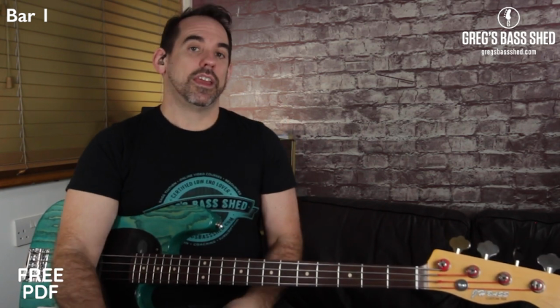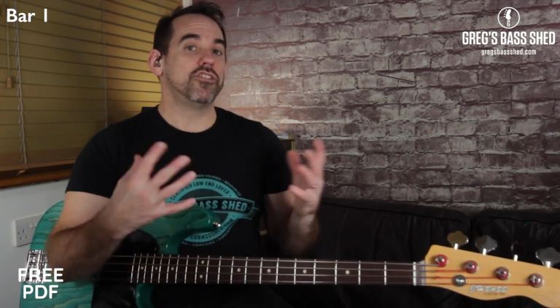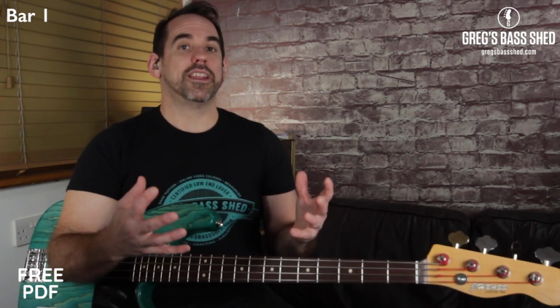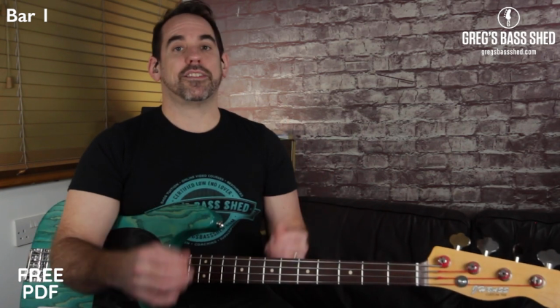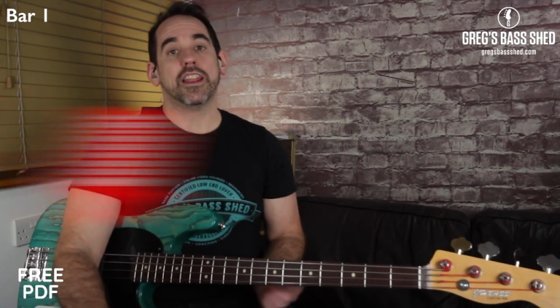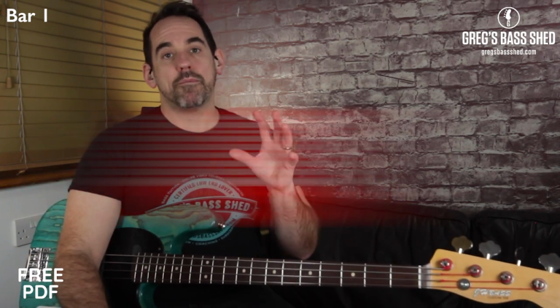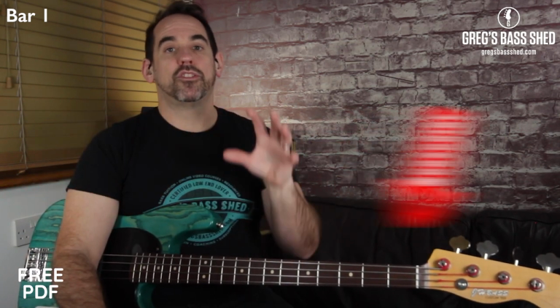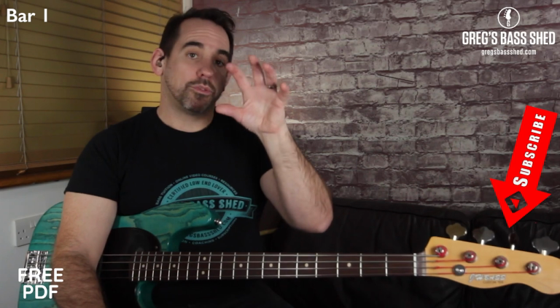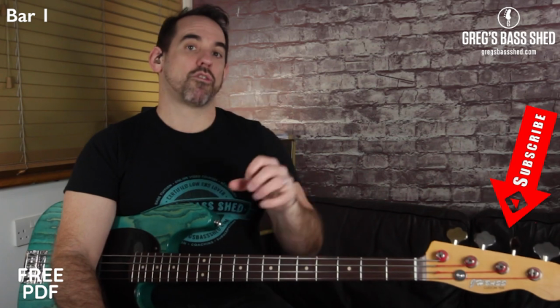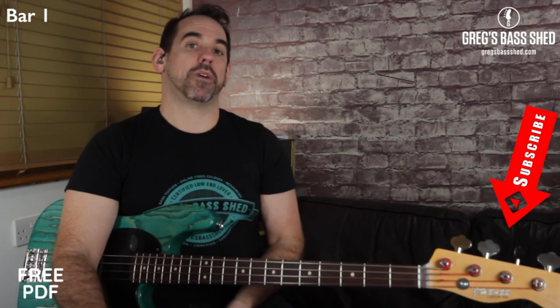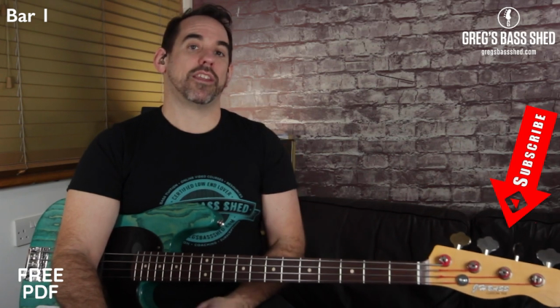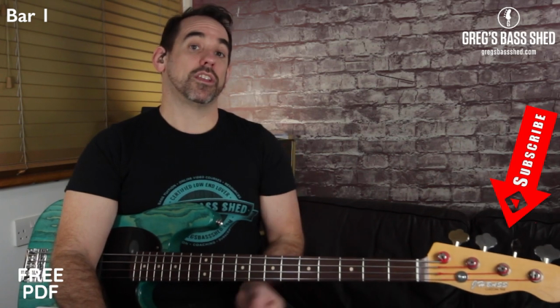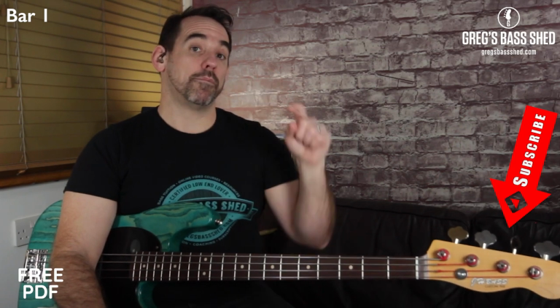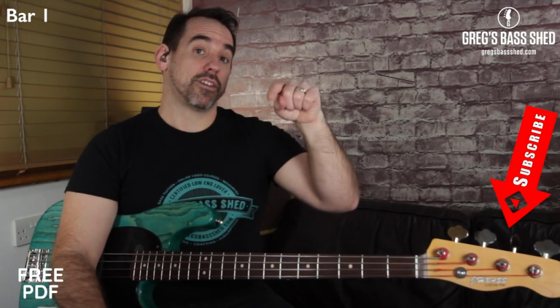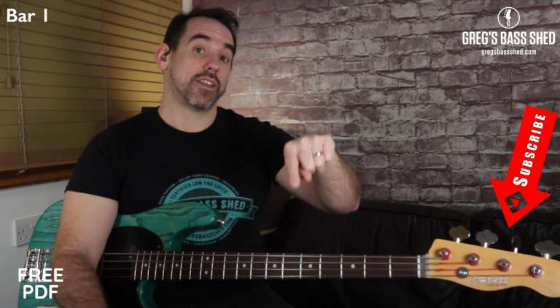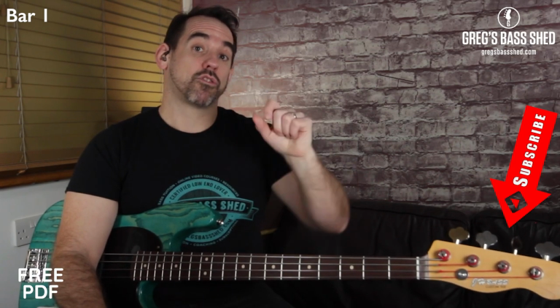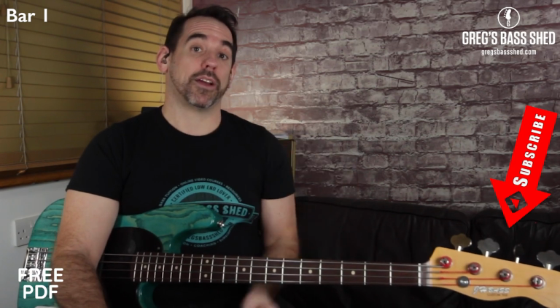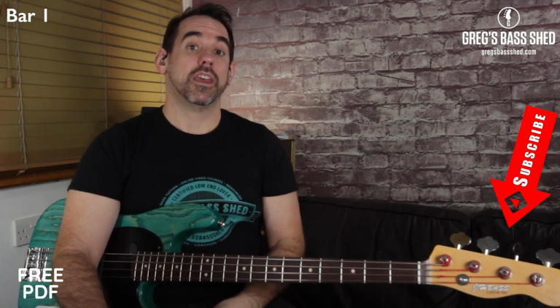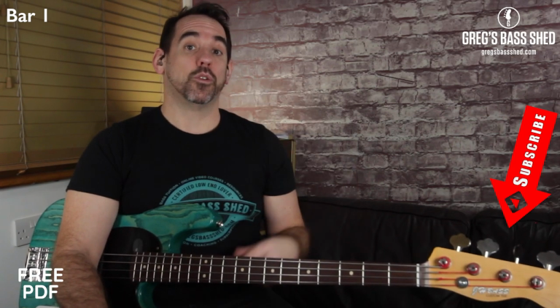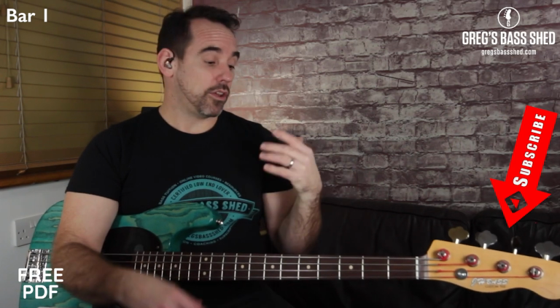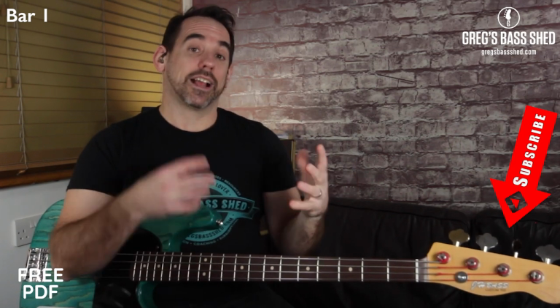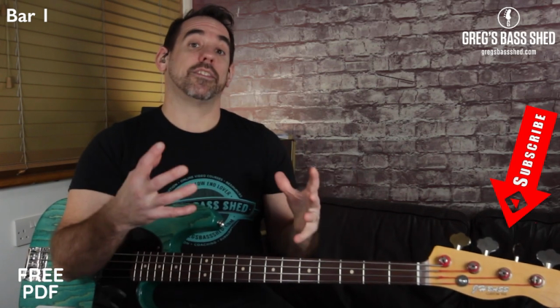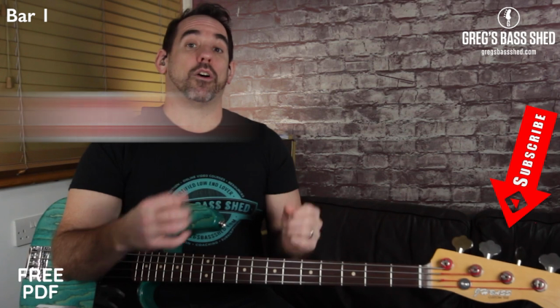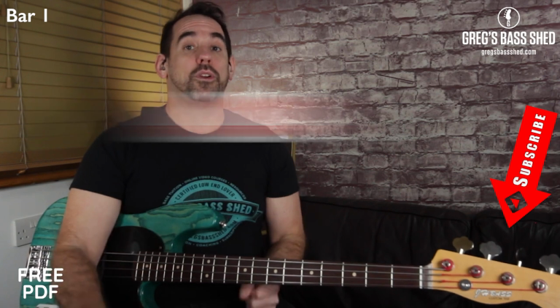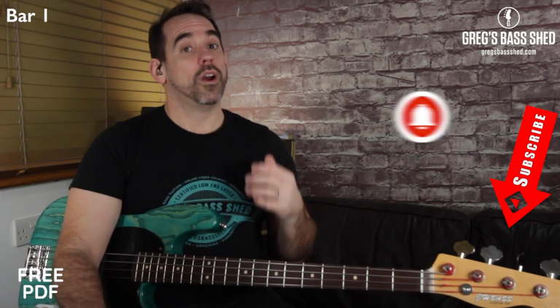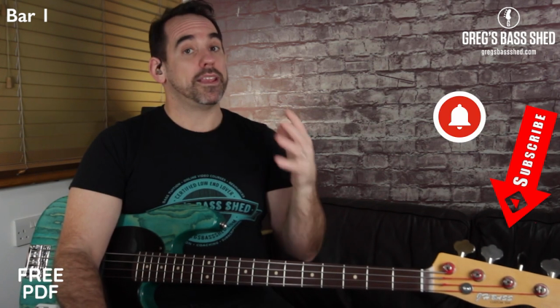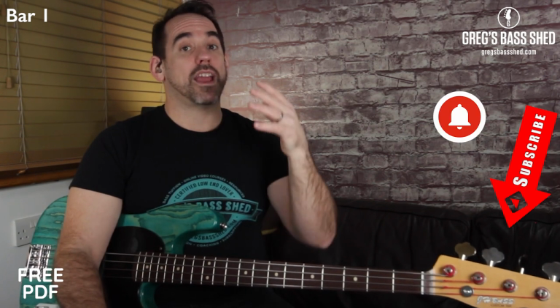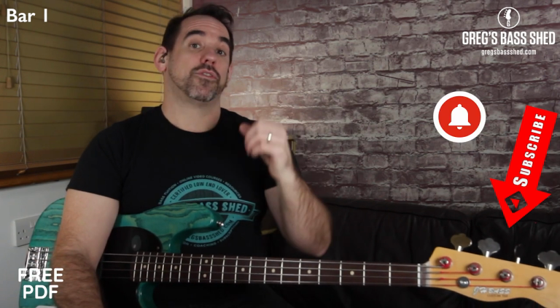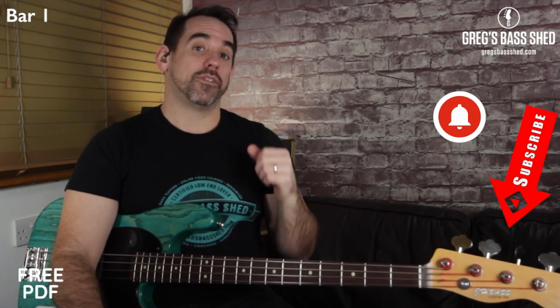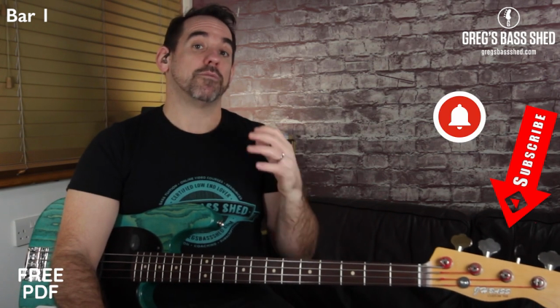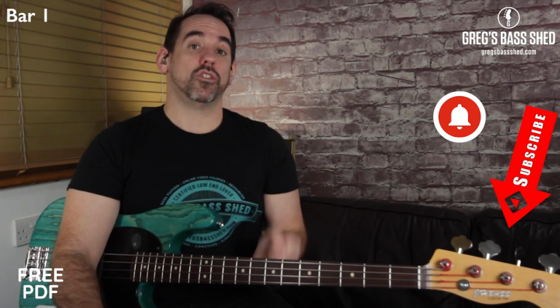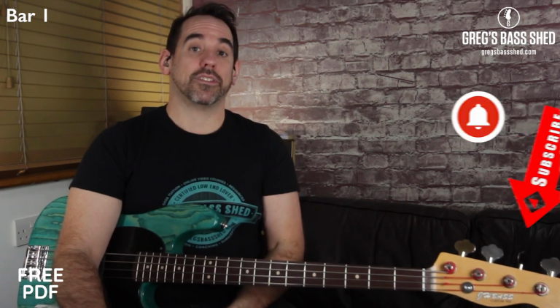If you're enjoying this lesson, remember to subscribe to my channel by pressing the red subscribe button, and also click the bell so you get notified of any new lessons.